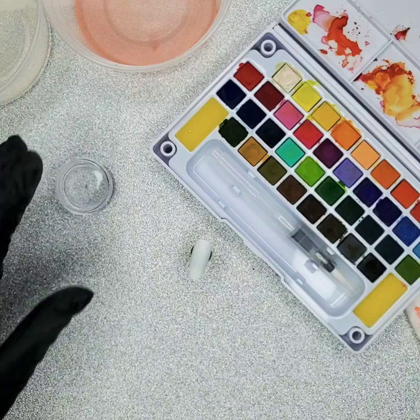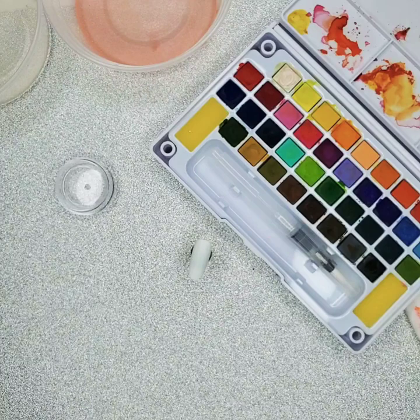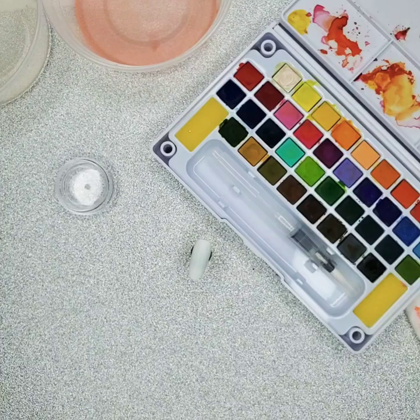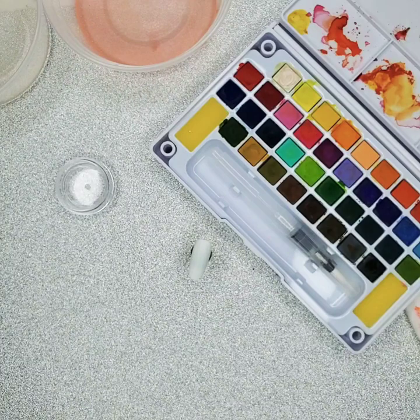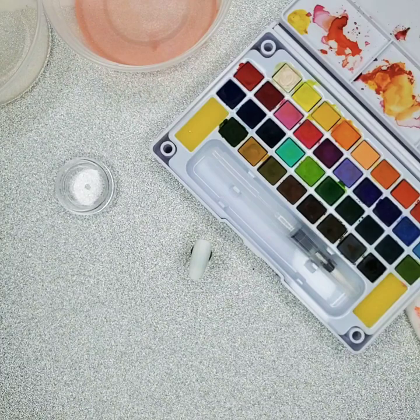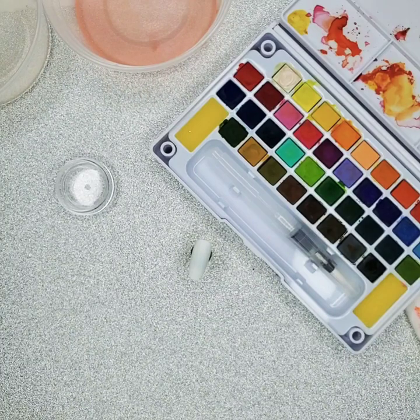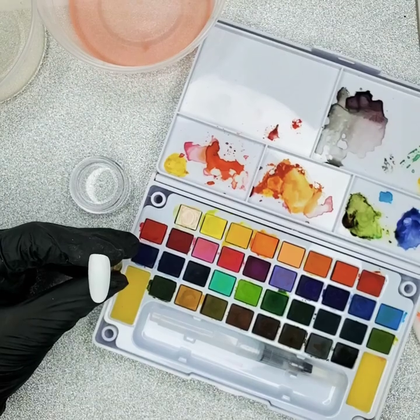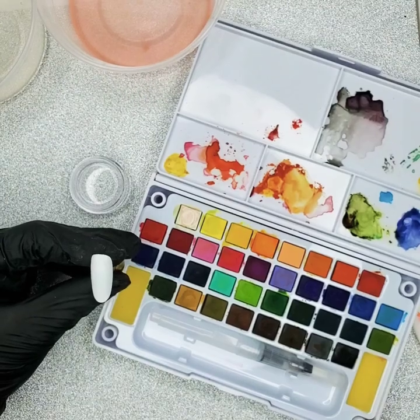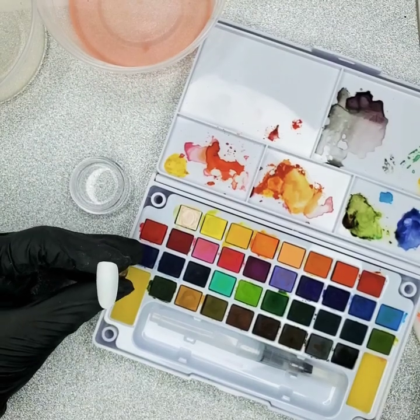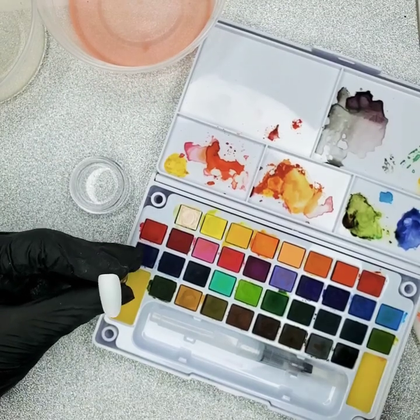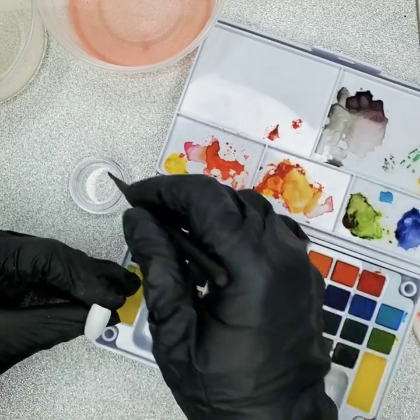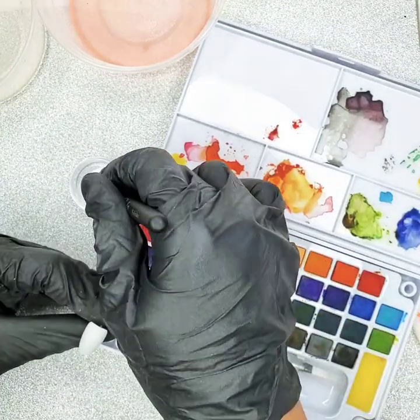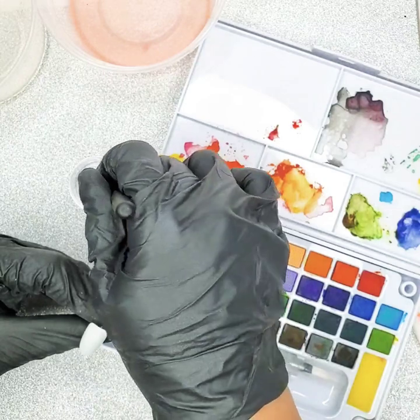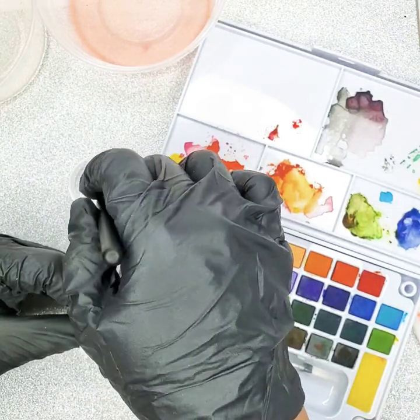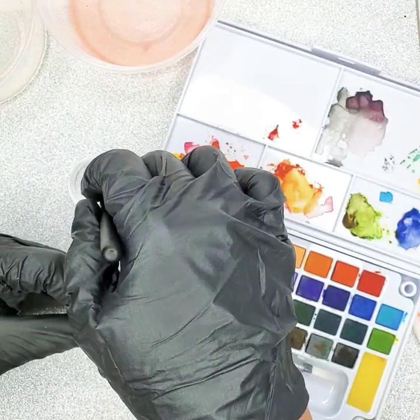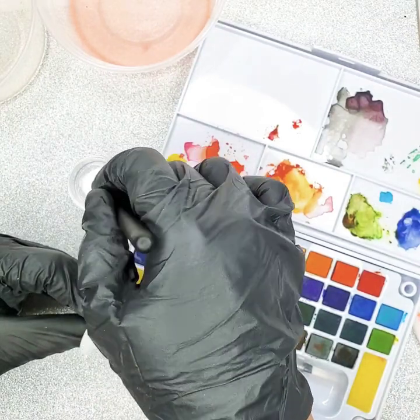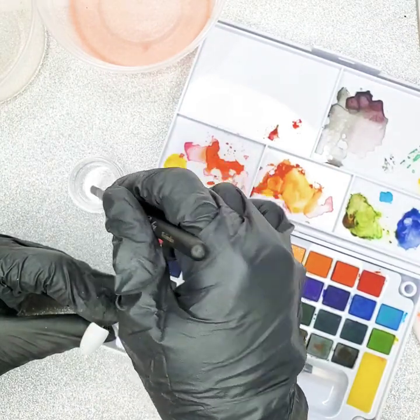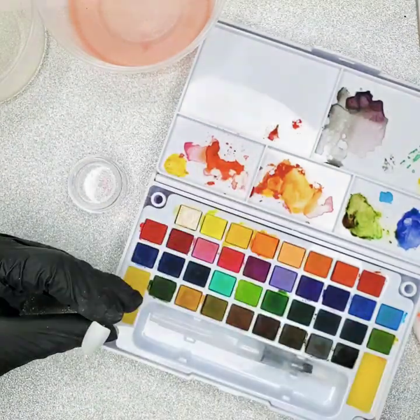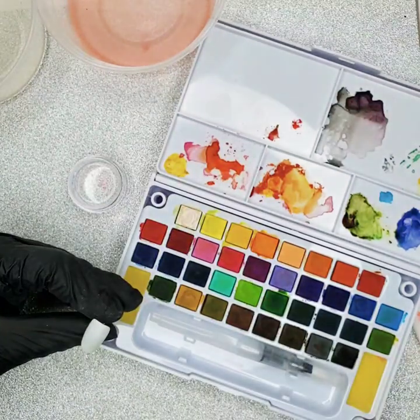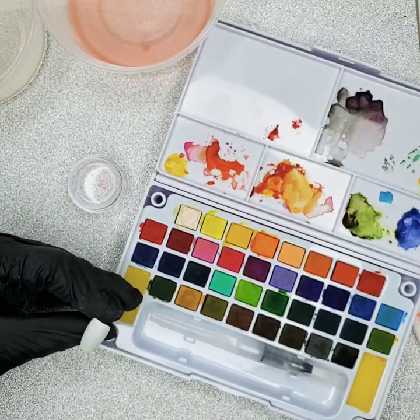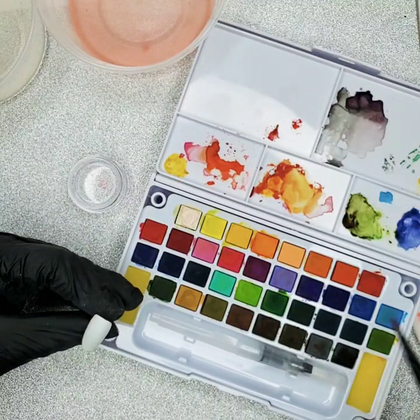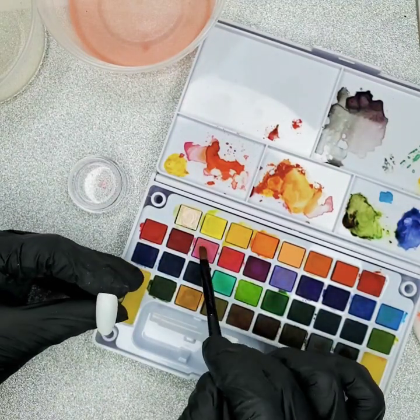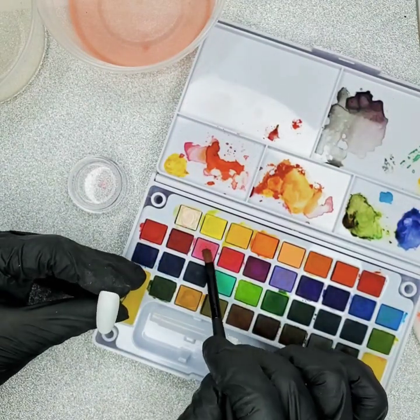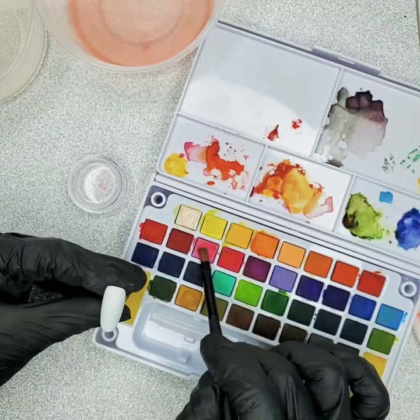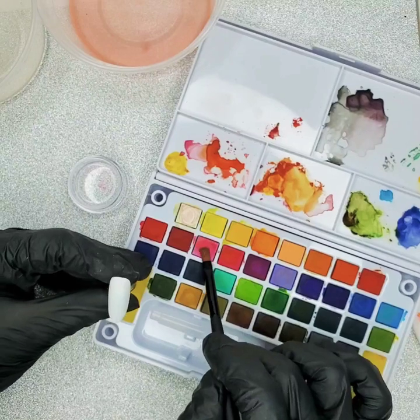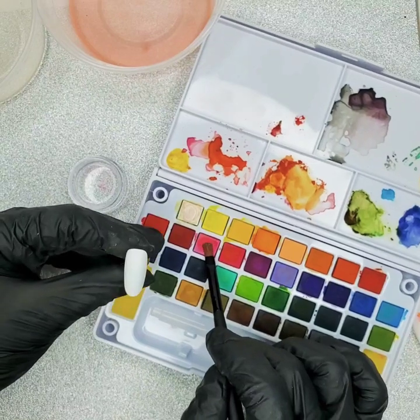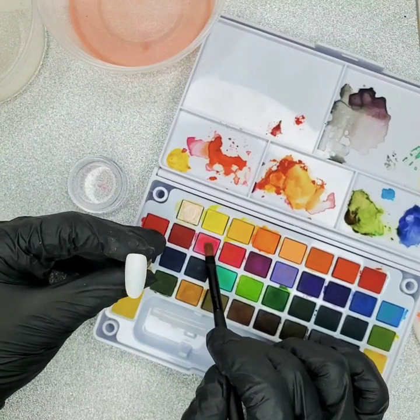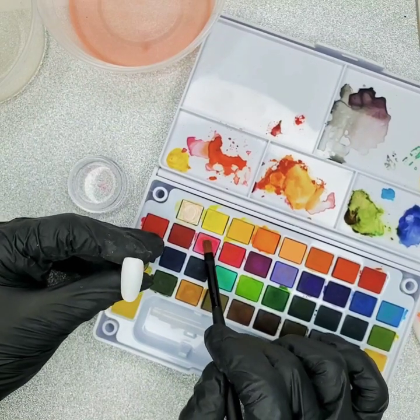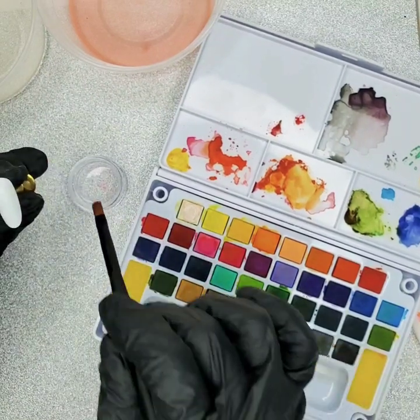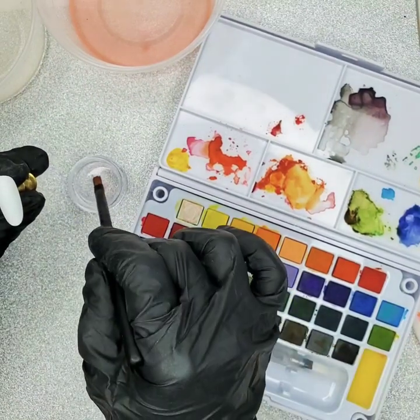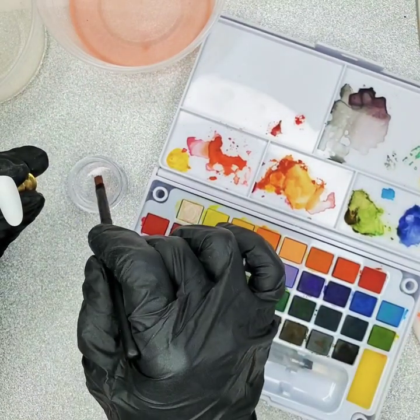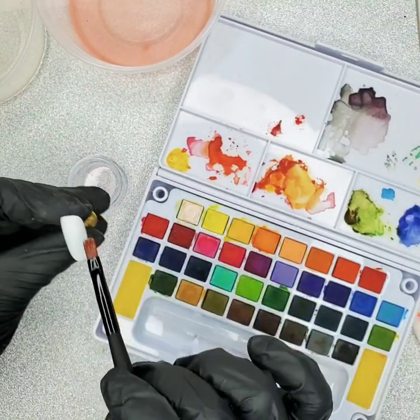I'm going to use a little bit of alcohol with this design. What you want to do is dip your brush into the alcohol and take a little bit off of it if you did dip it in too much.